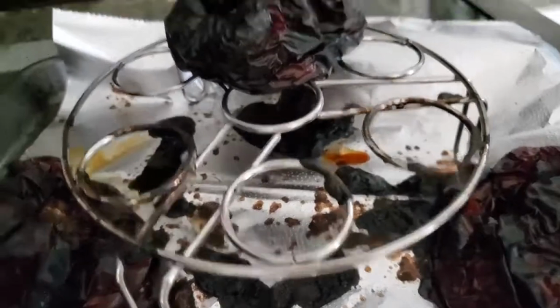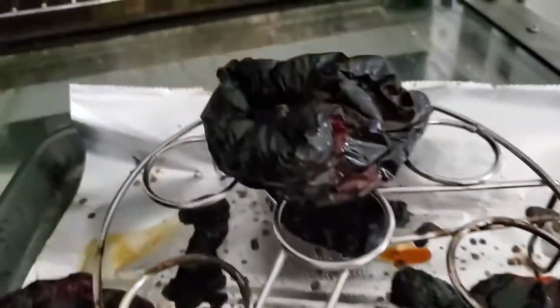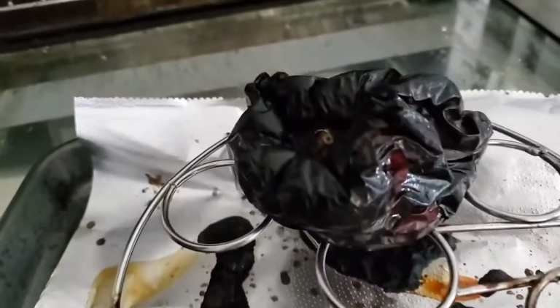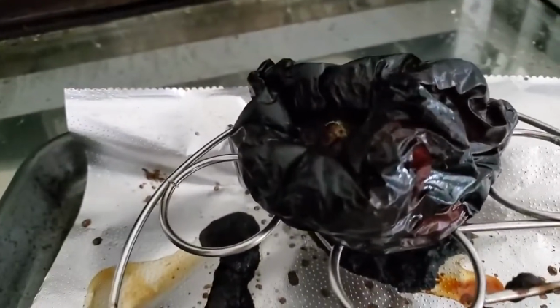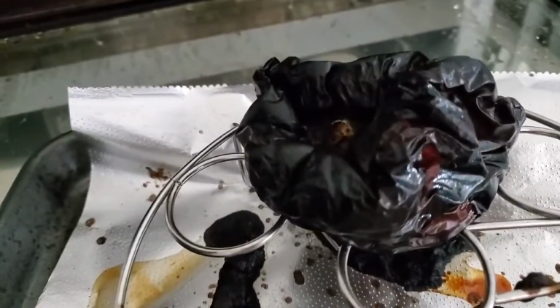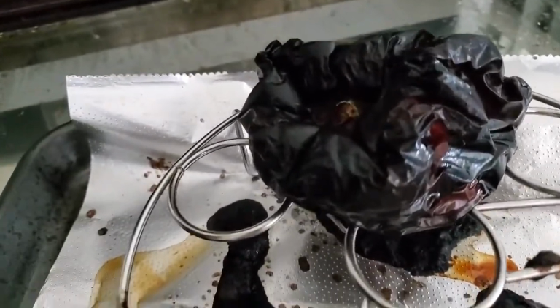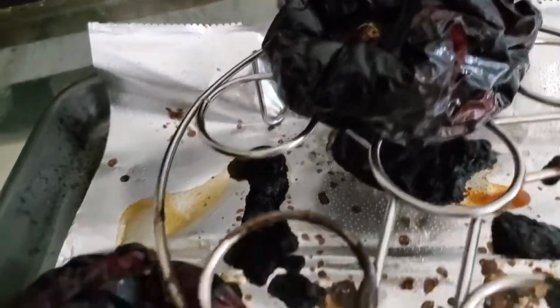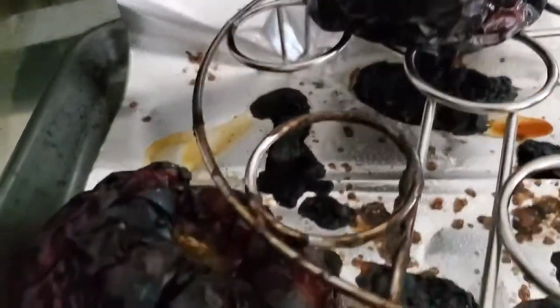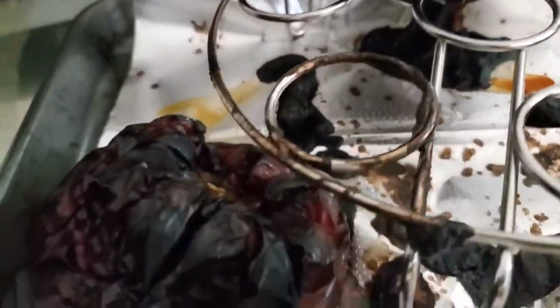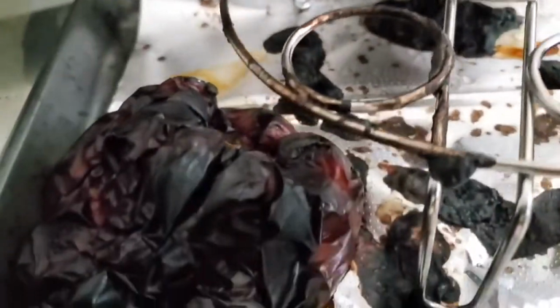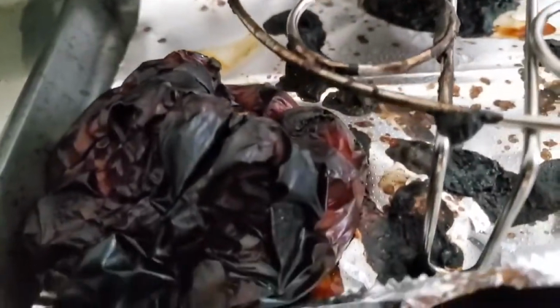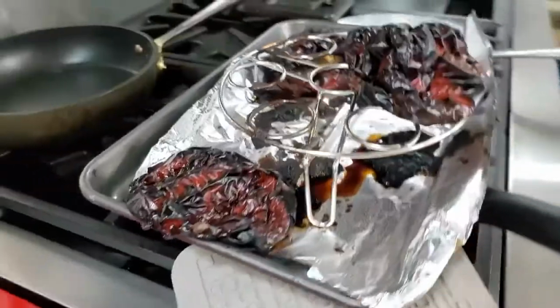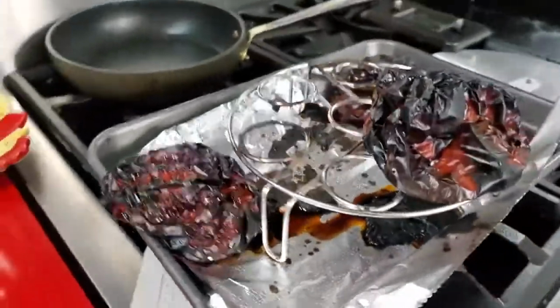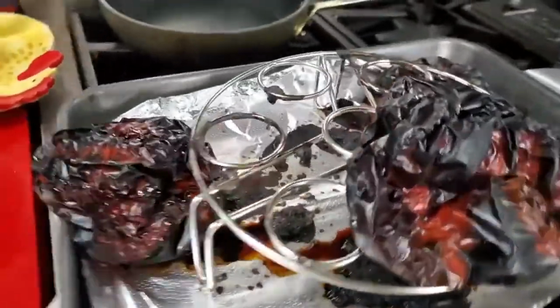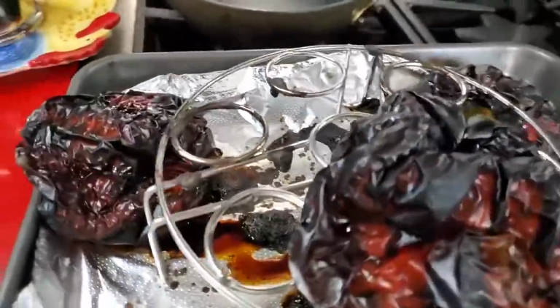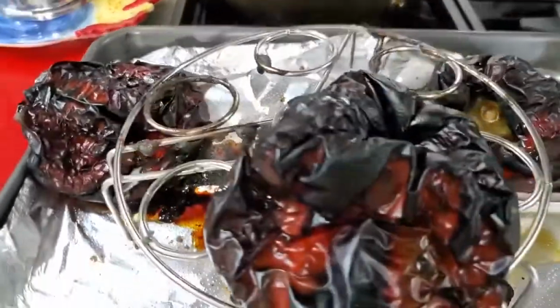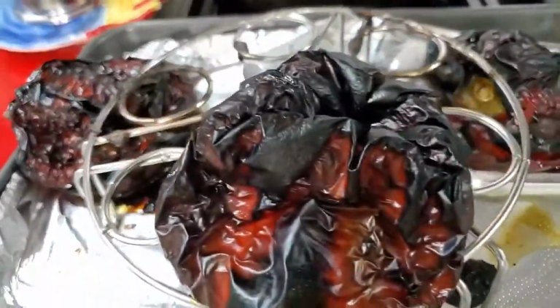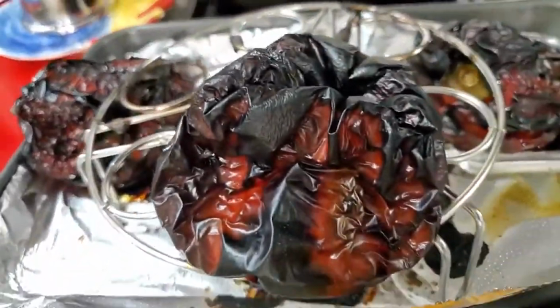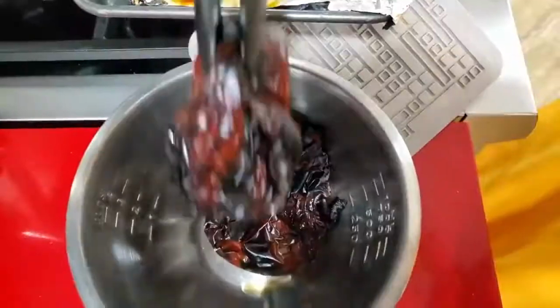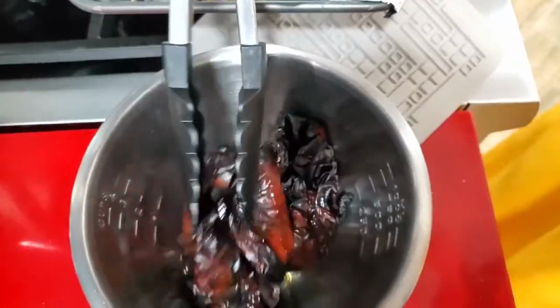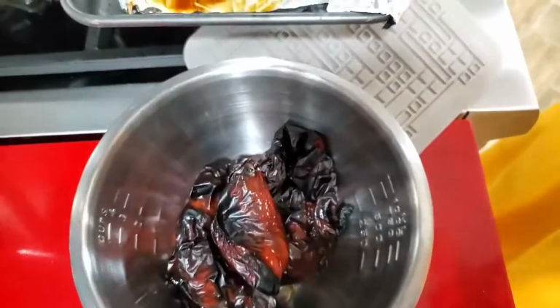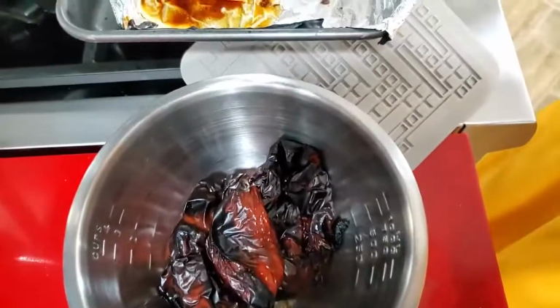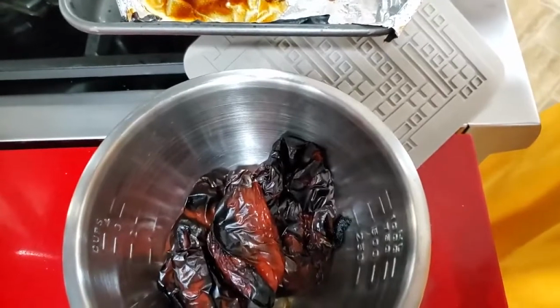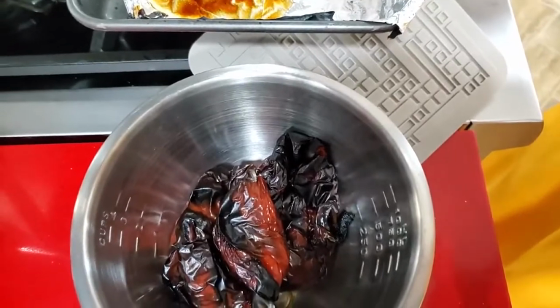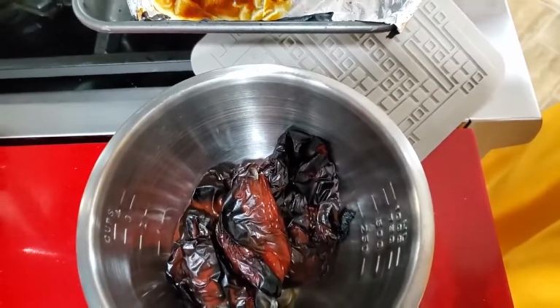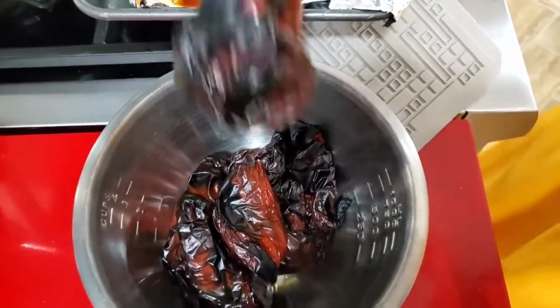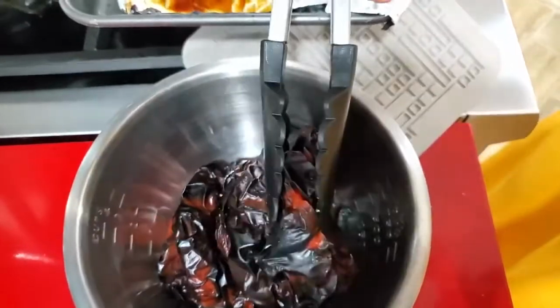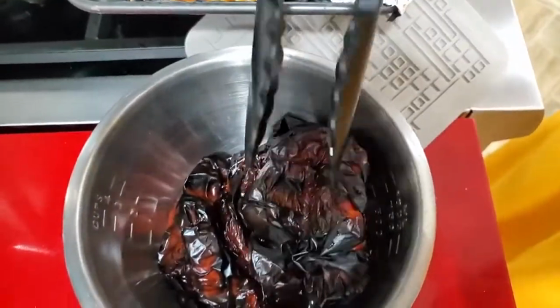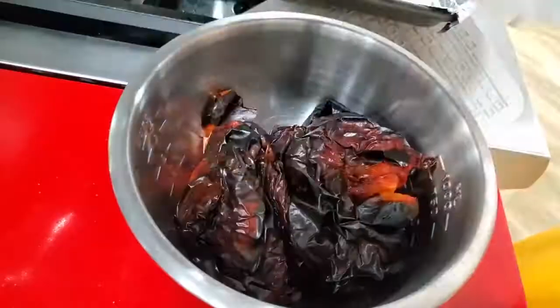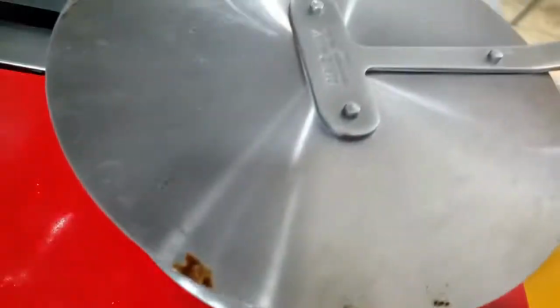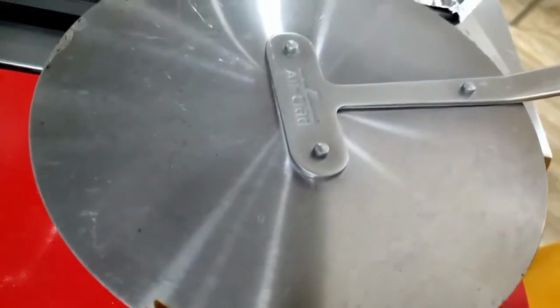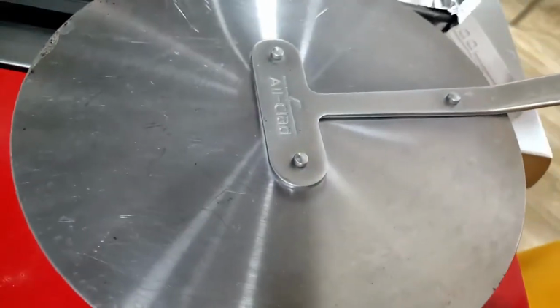We are ready — check them out. See how they shrink and the skin separates from the flesh of the bell pepper. Remember to put something in the bottom of your pan in order to keep your oven as clean as possible.